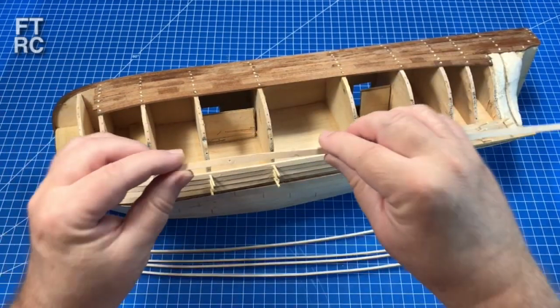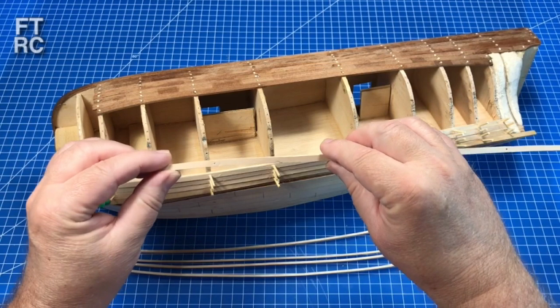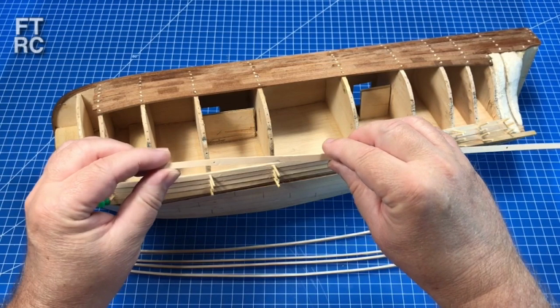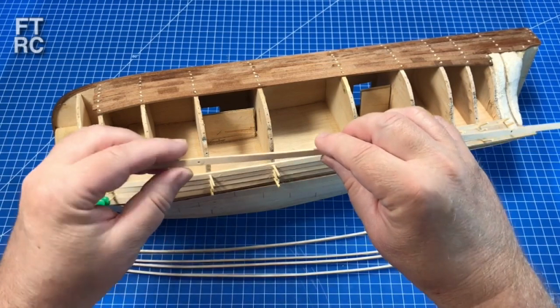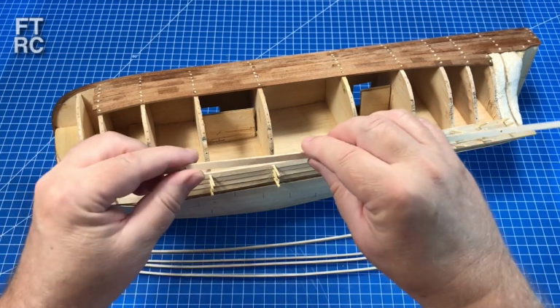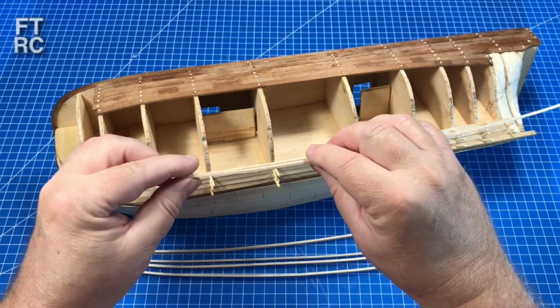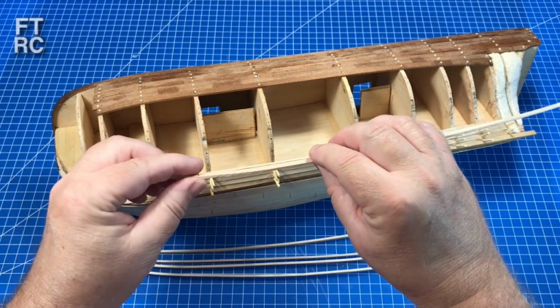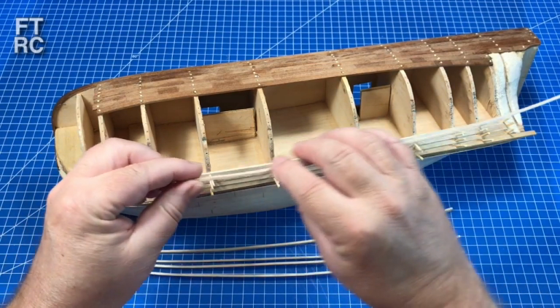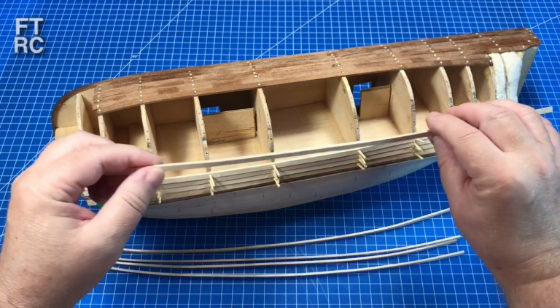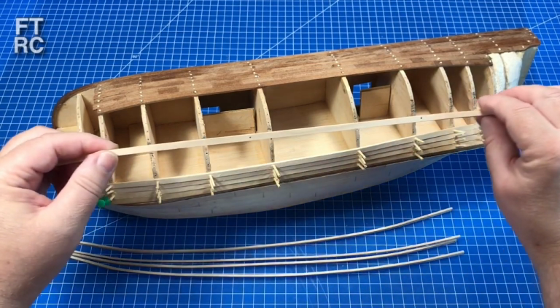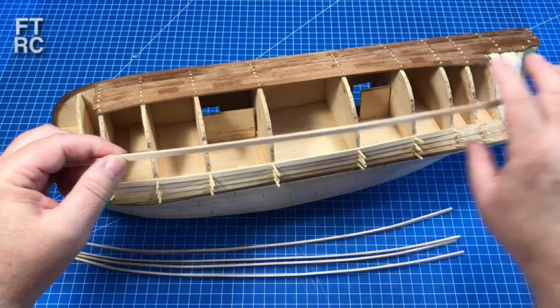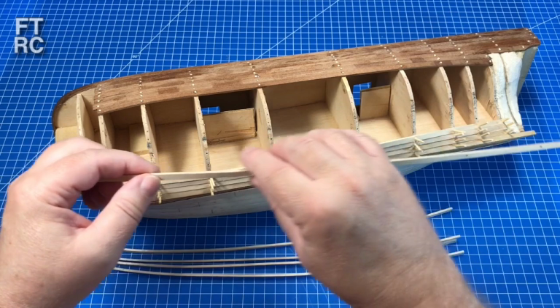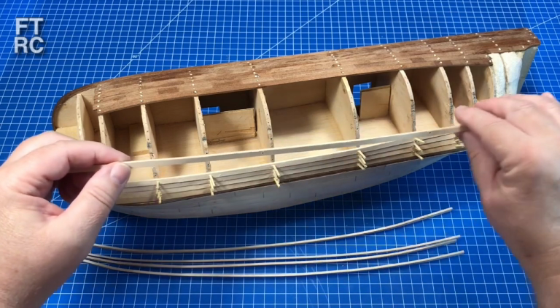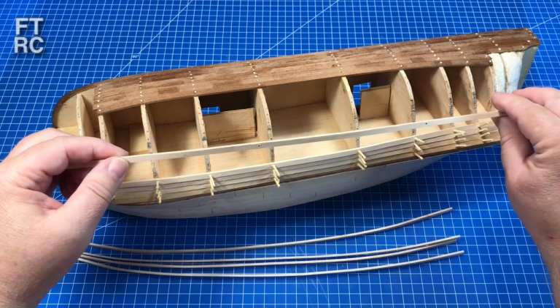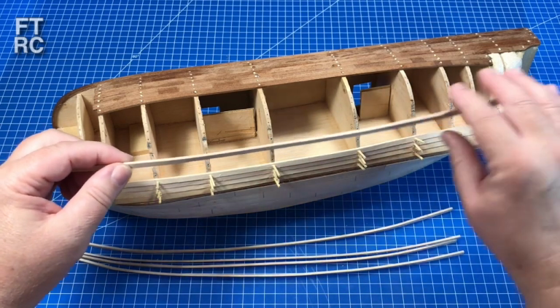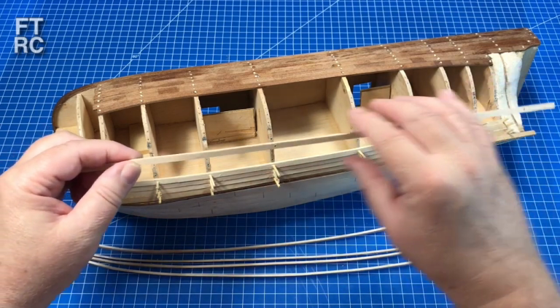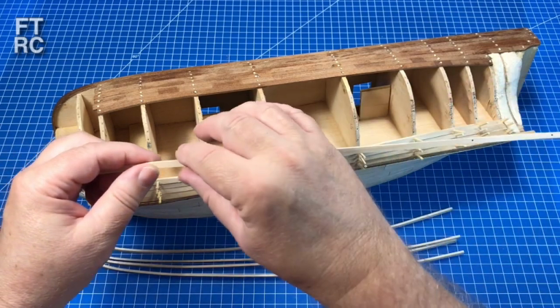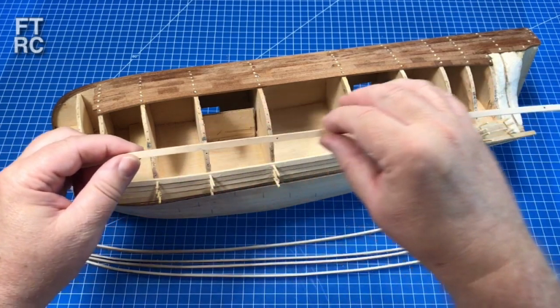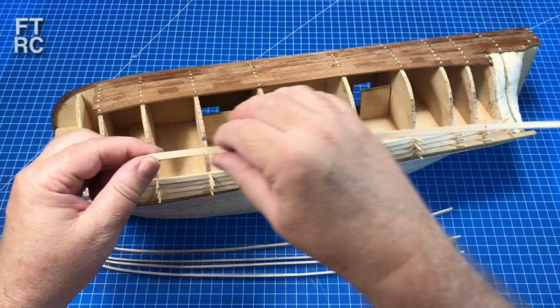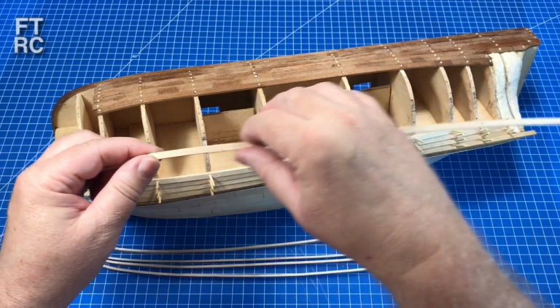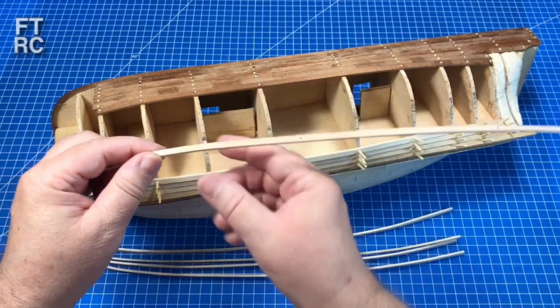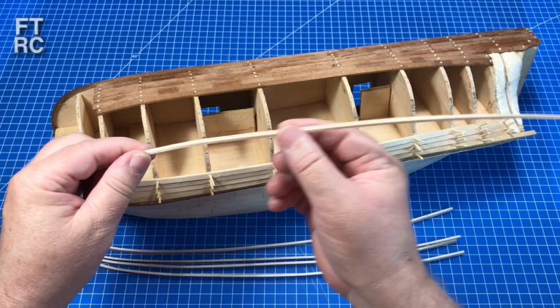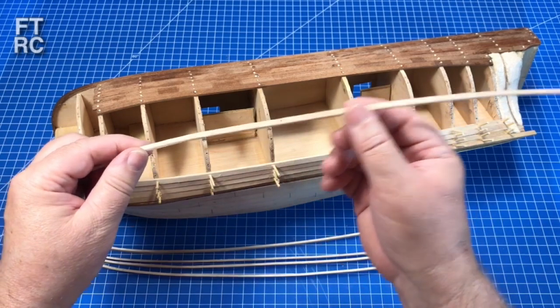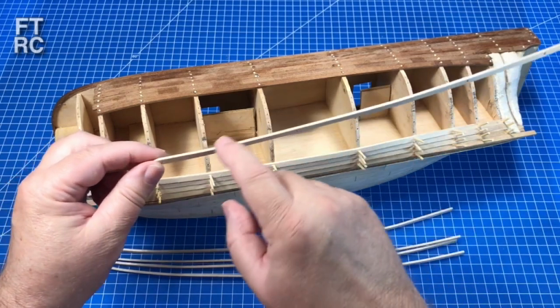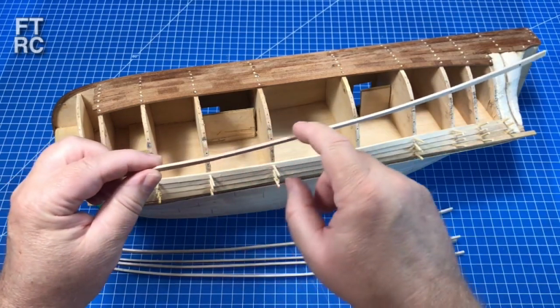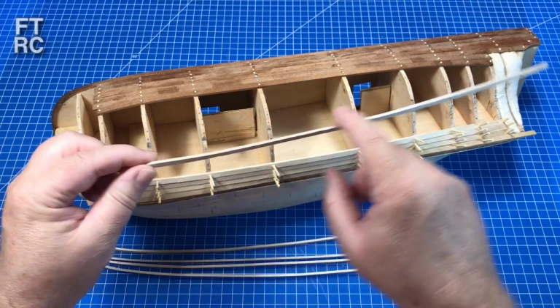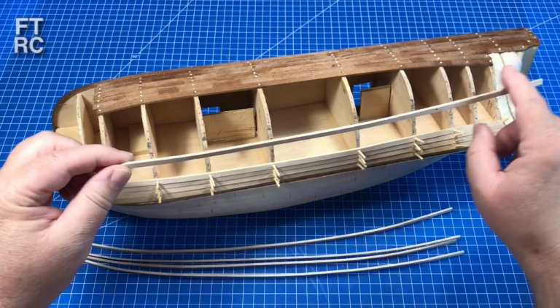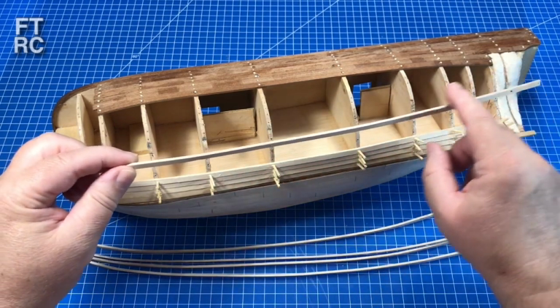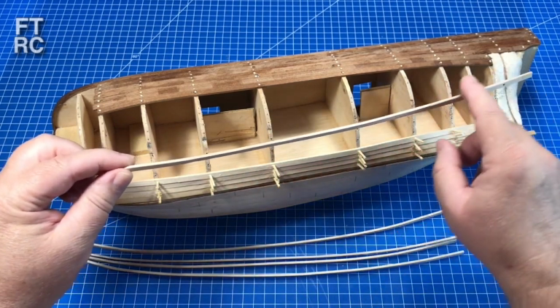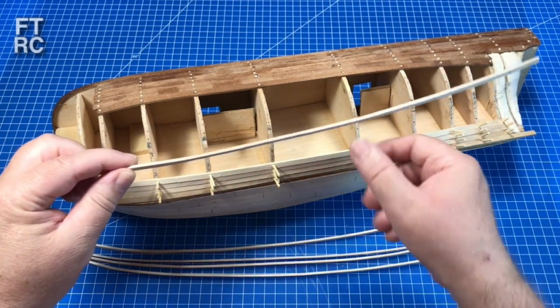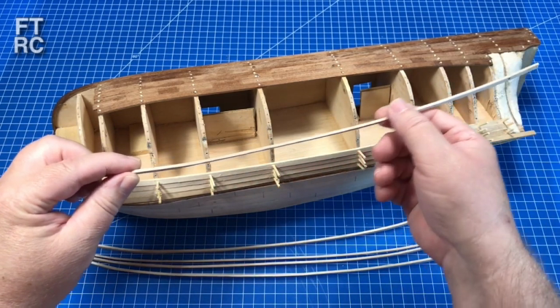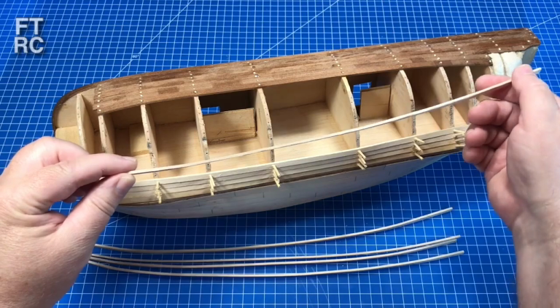That gave me the taper — every one of these planks was tapered before it went into the water. What I didn't do was bevel them; I've left the beveling till later just to see how the planks fit. Also, this birch wood needs a bit of cleaning up — it's a bit rough, which might also have contributed to the plank creeping.